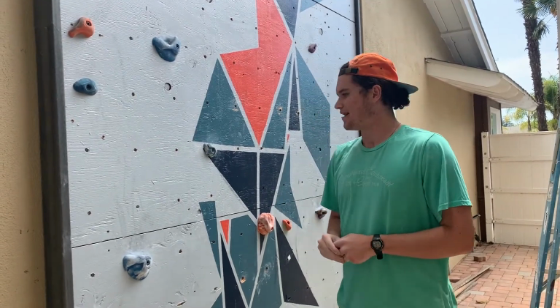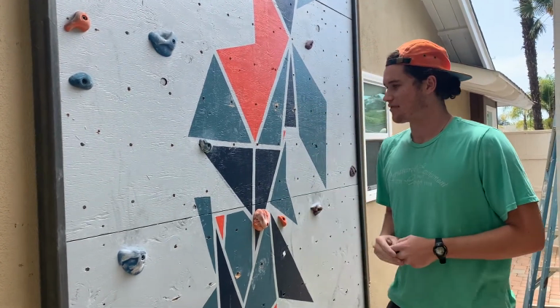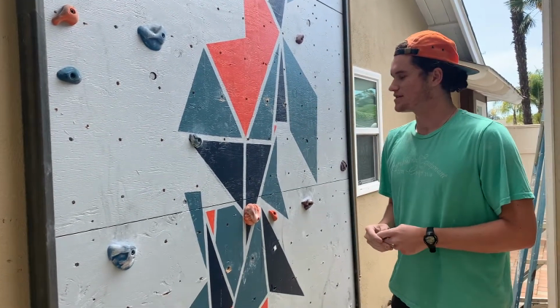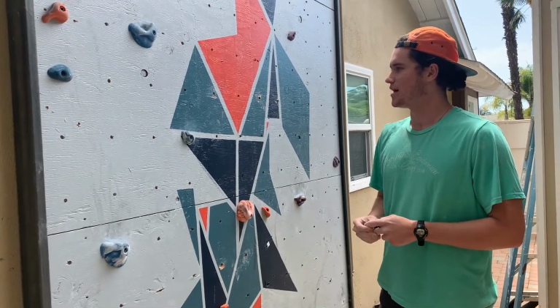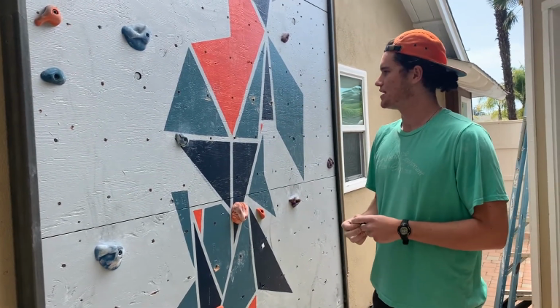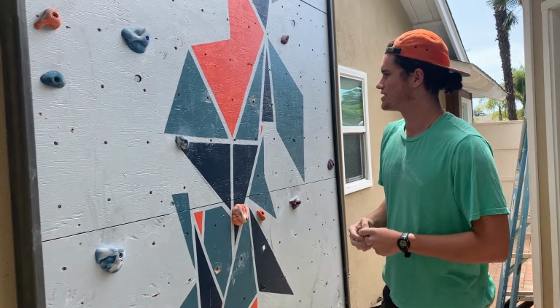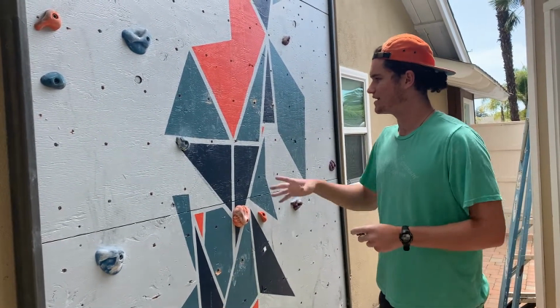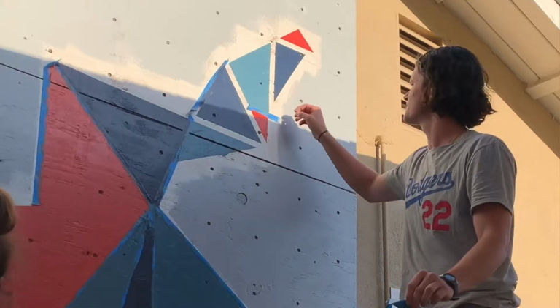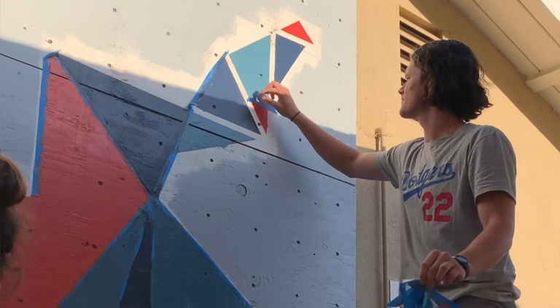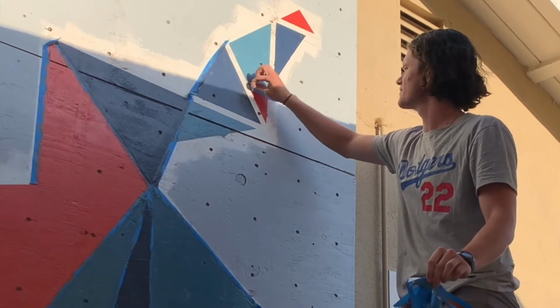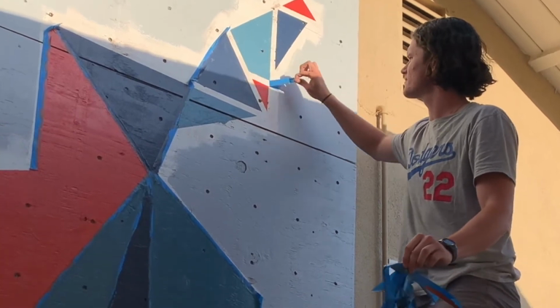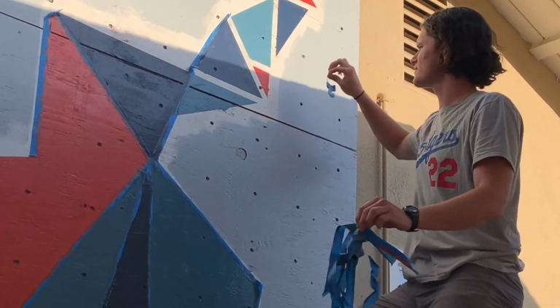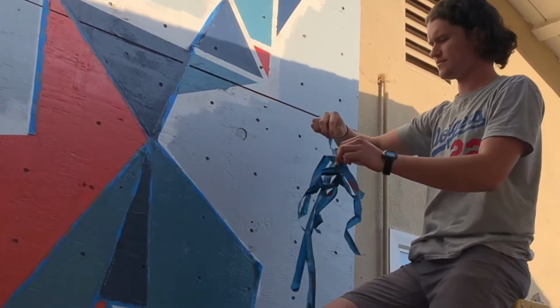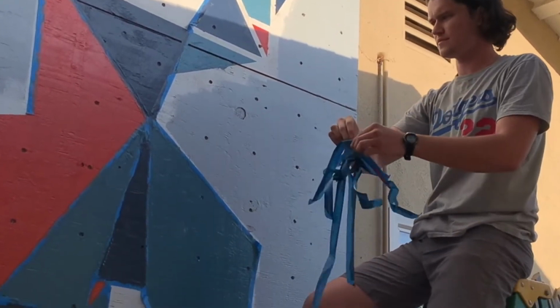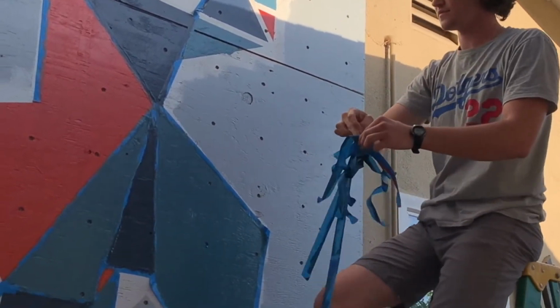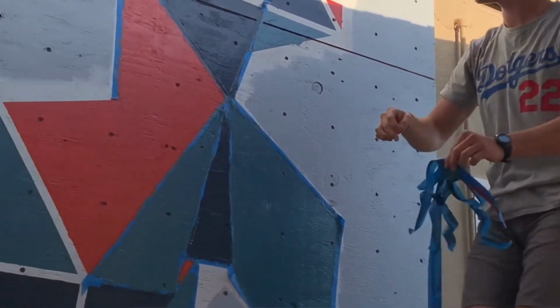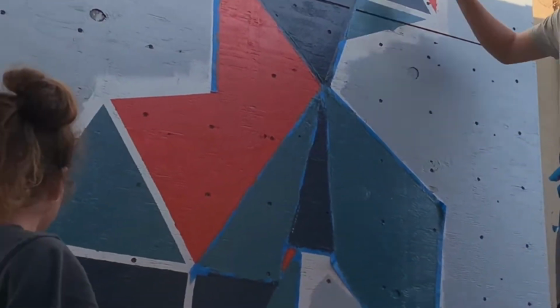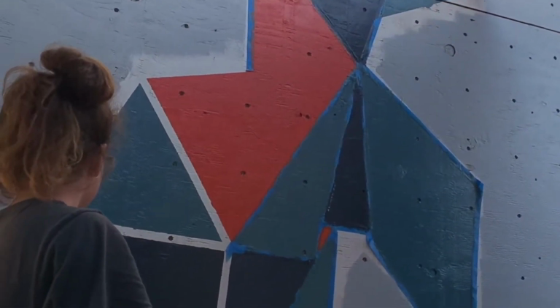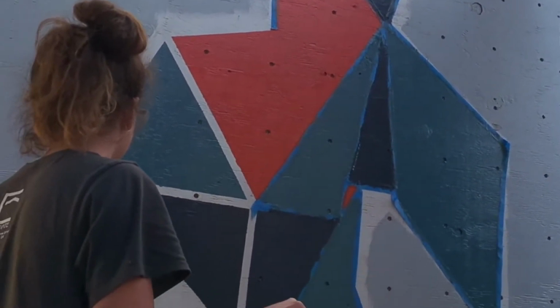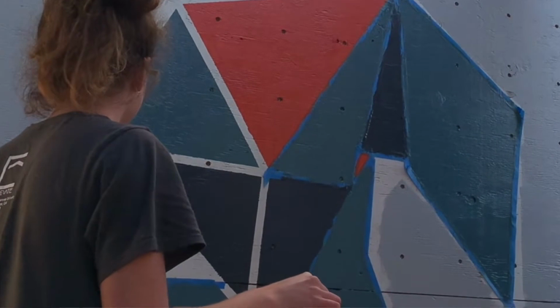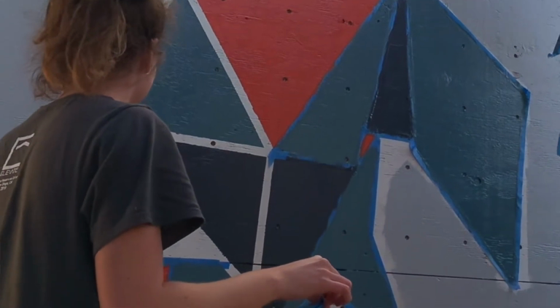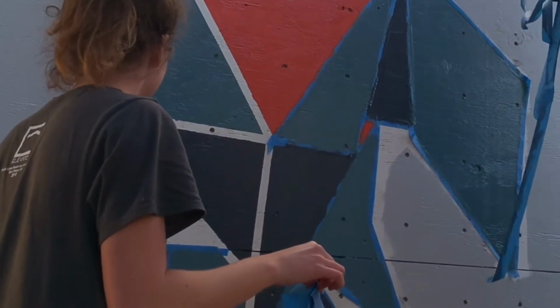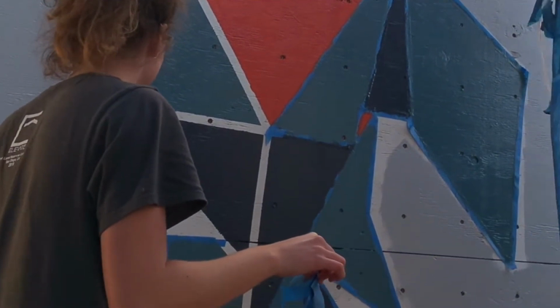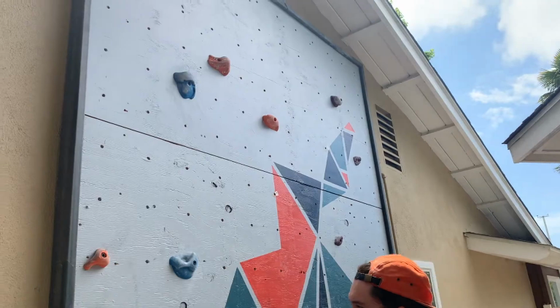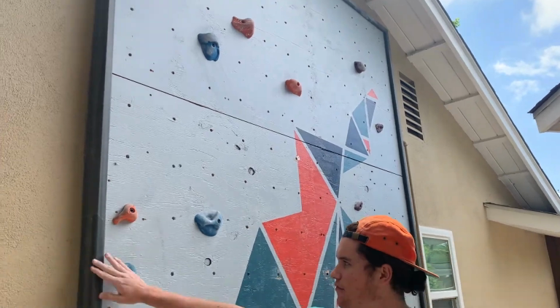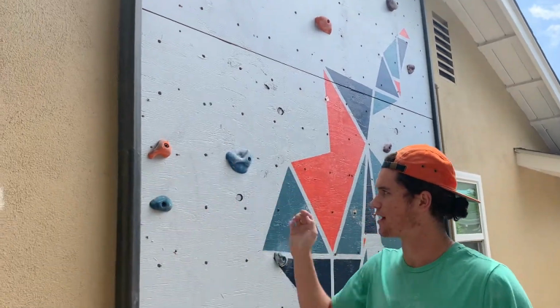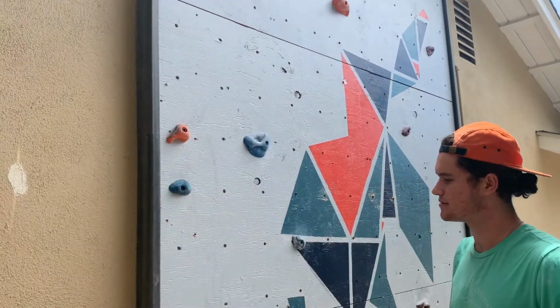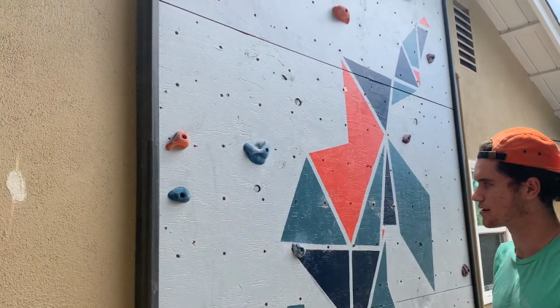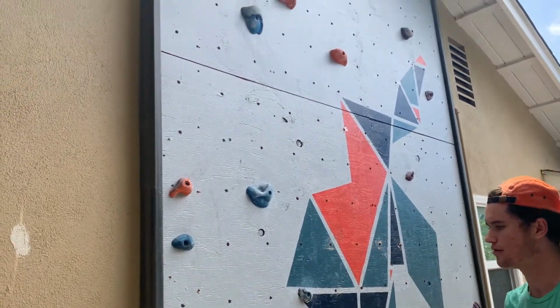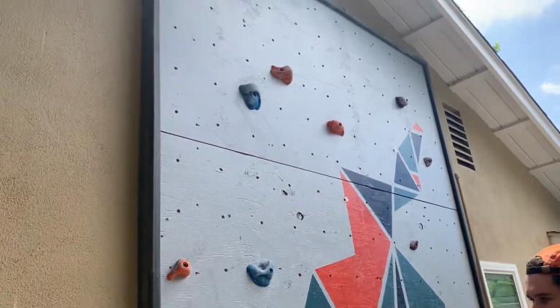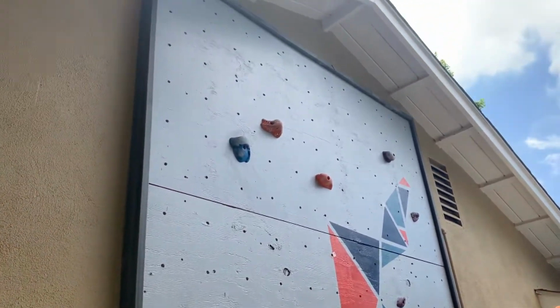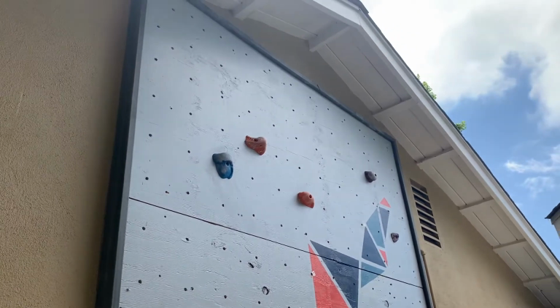After that, once the plywood was up, we painted it. My sister and I — she designed it and then we painted it together. I really liked the design and how it came out, and then we put a nice framing around it to make it look really good and chic.